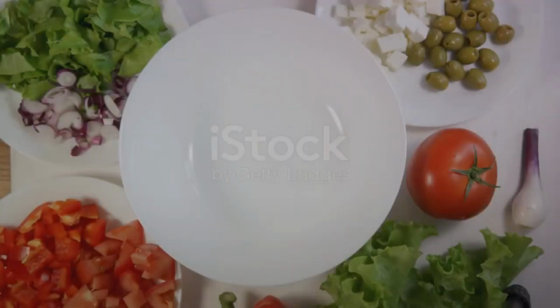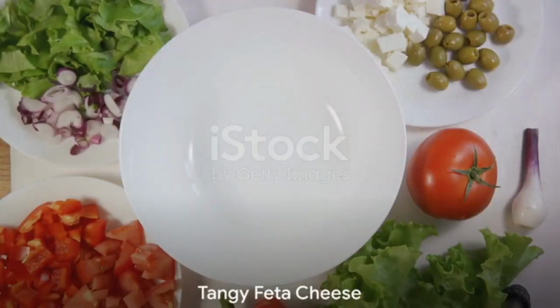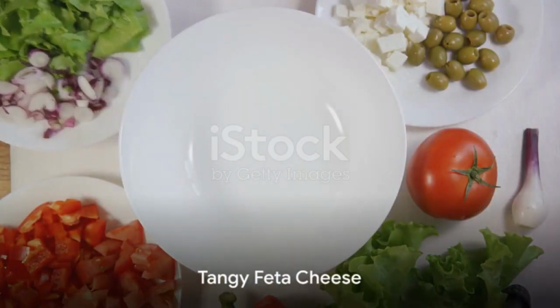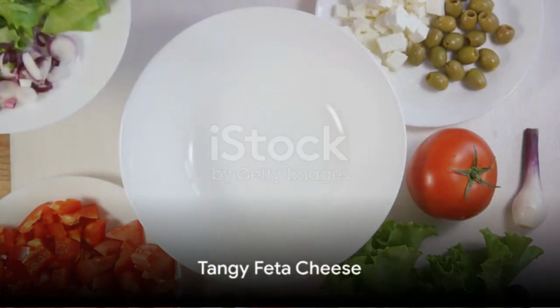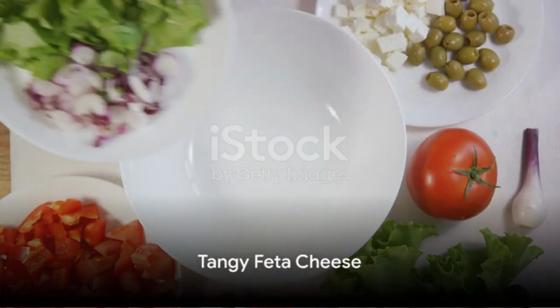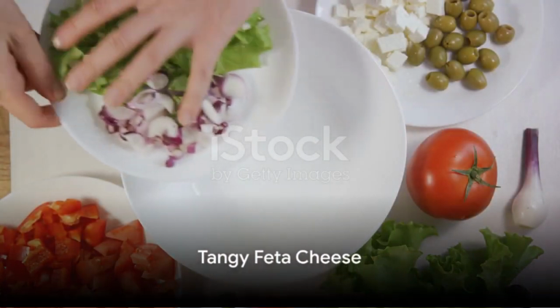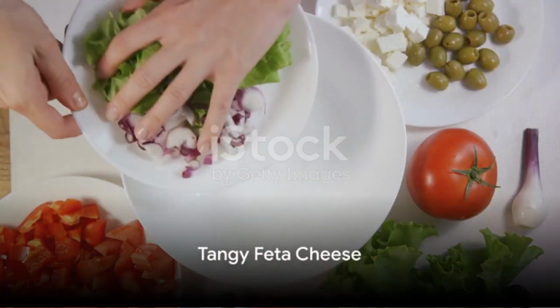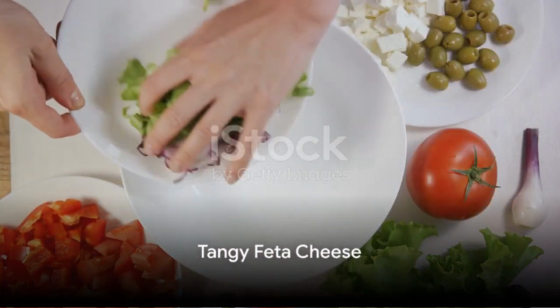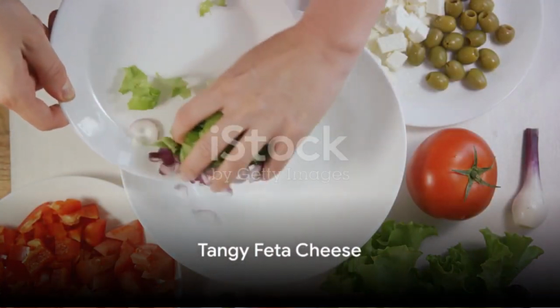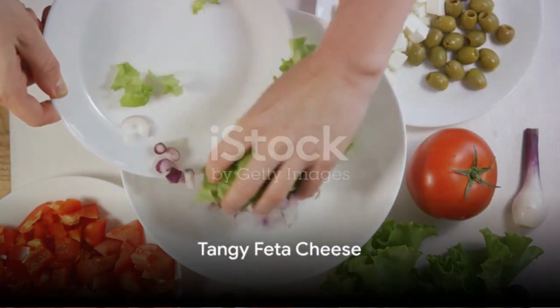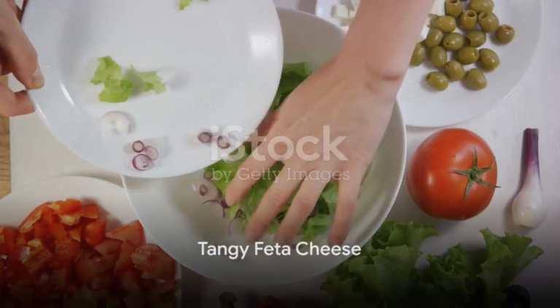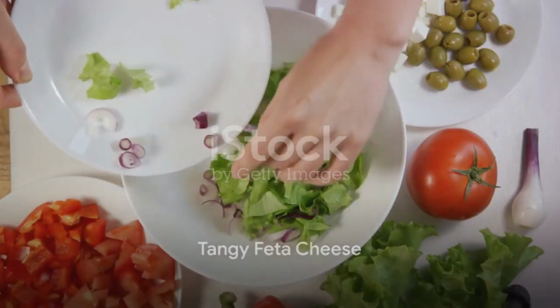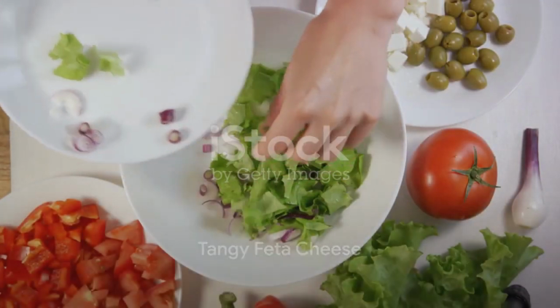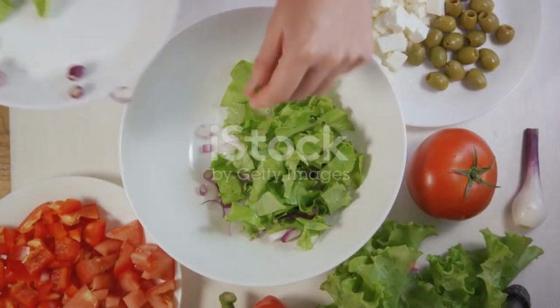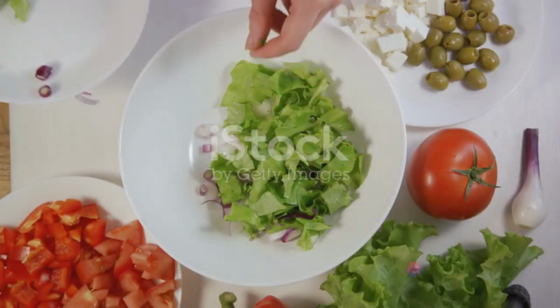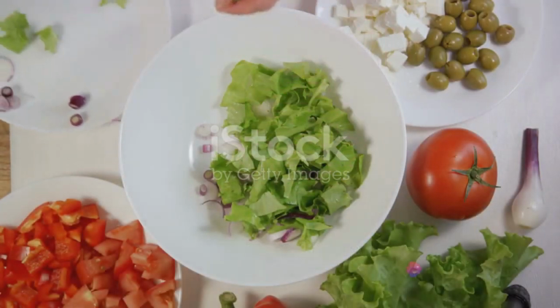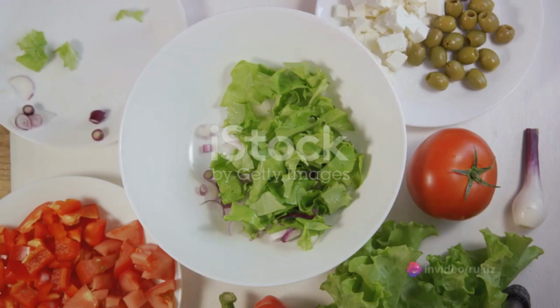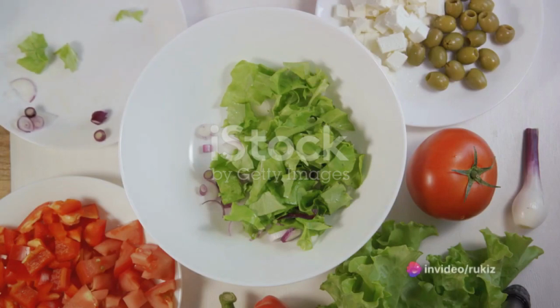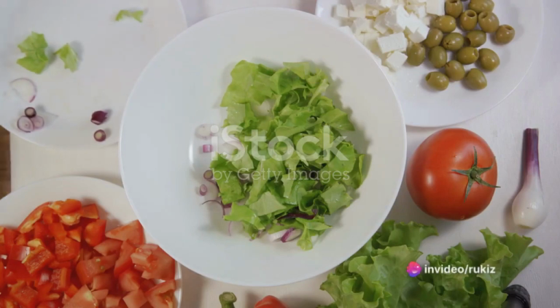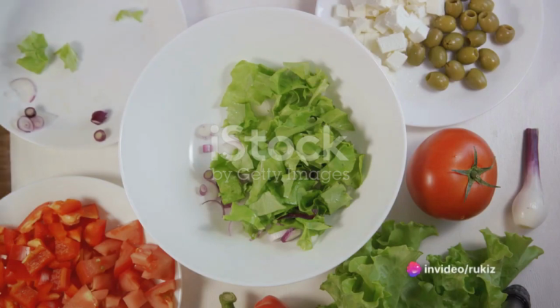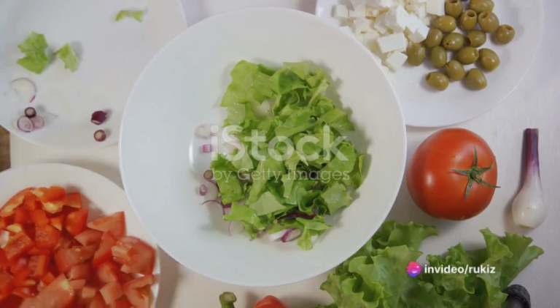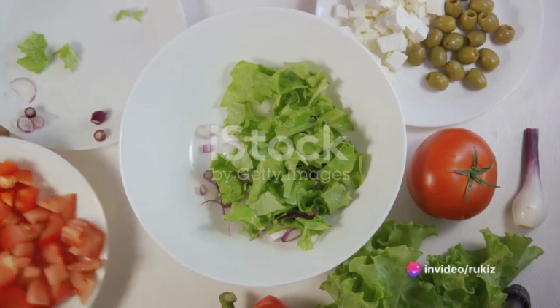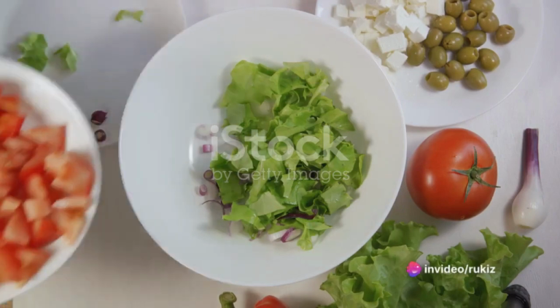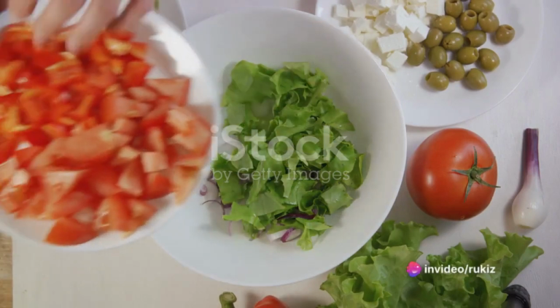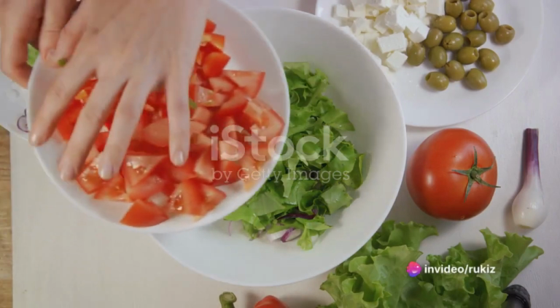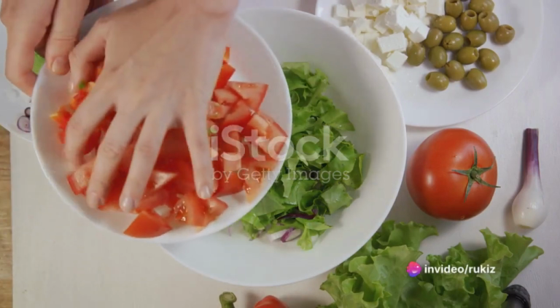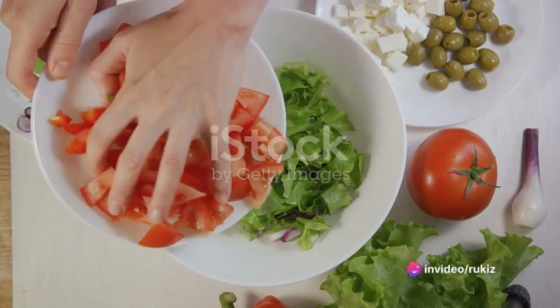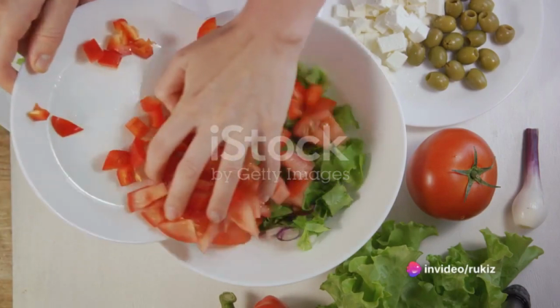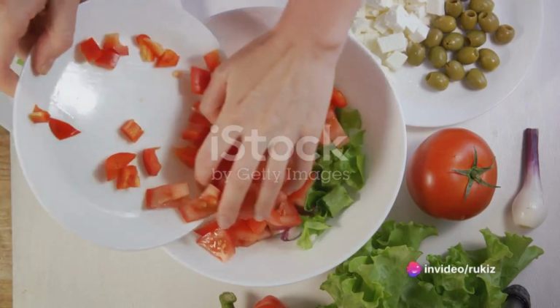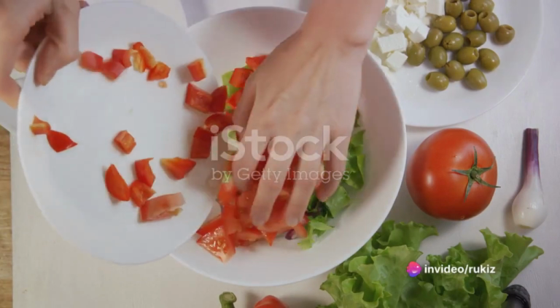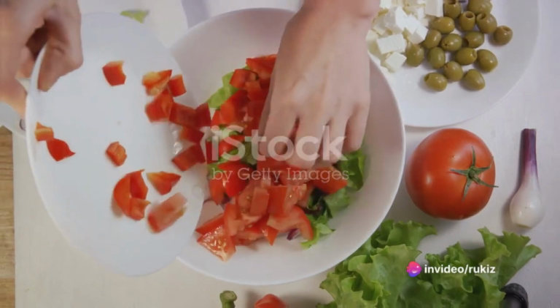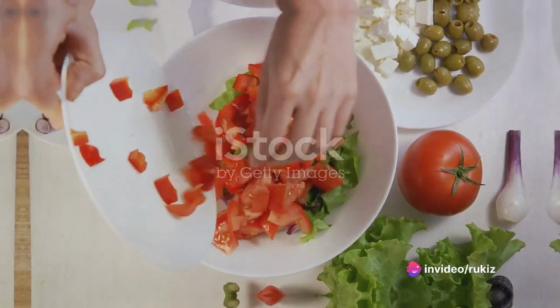If you like, you can add a little indulgence to your salad with some crumbled feta cheese. This tangy cheese will balance out the sweetness of the vegetables perfectly.